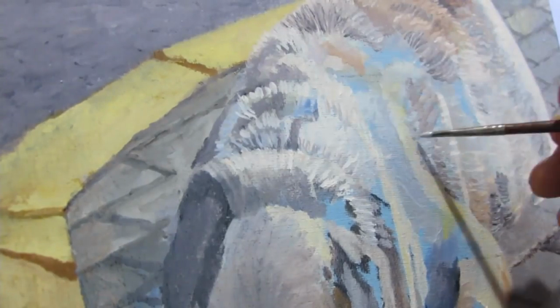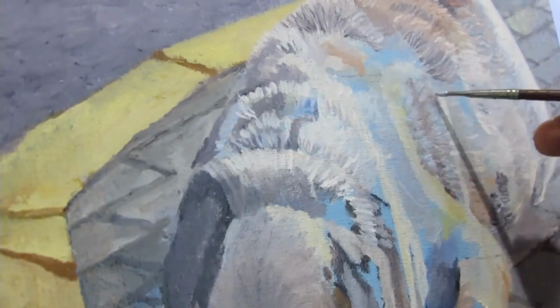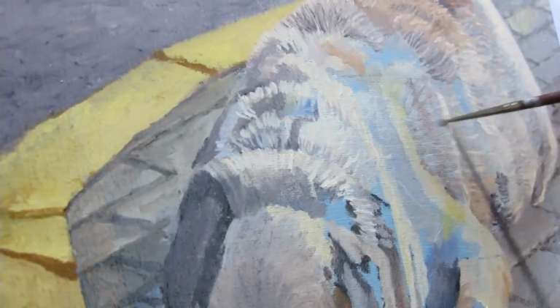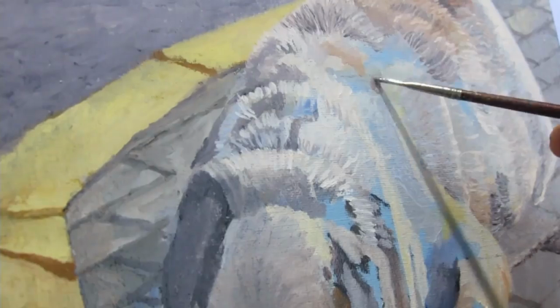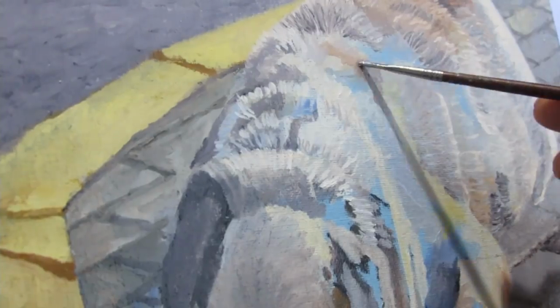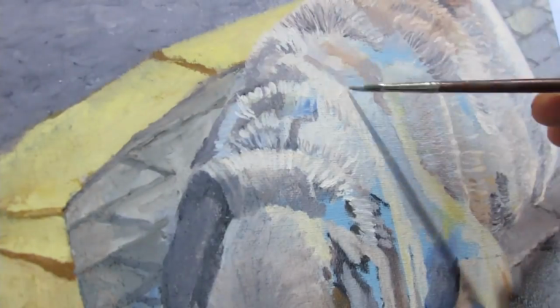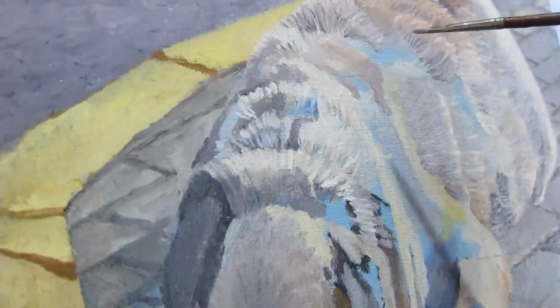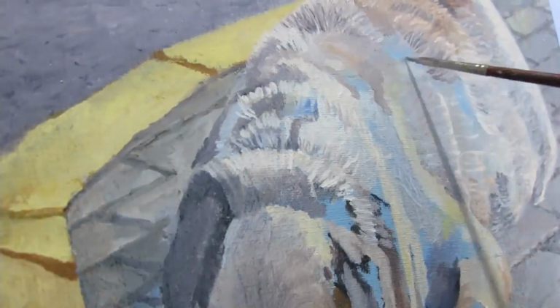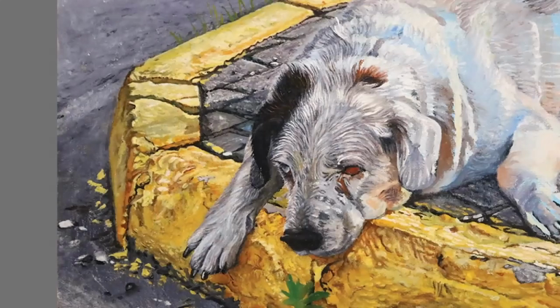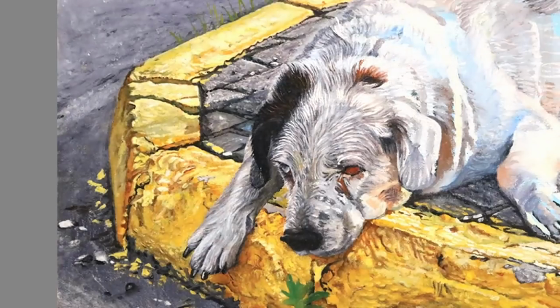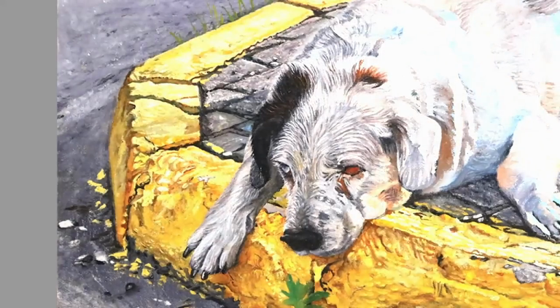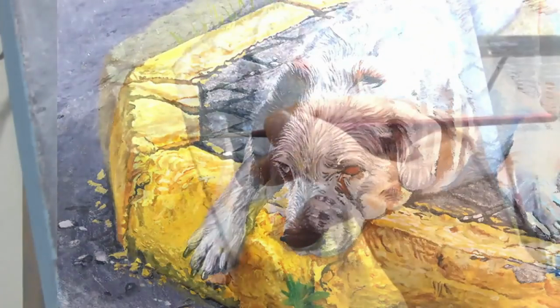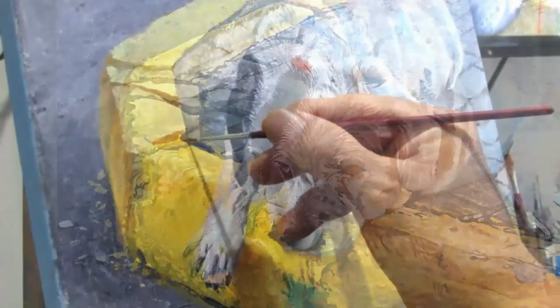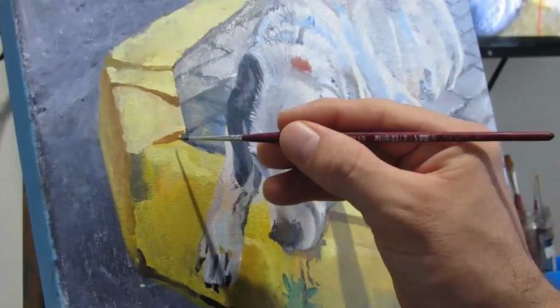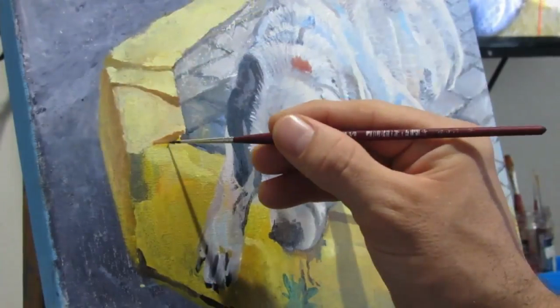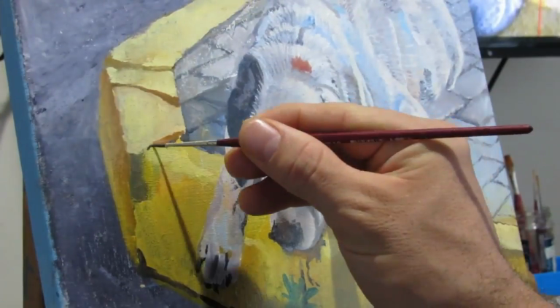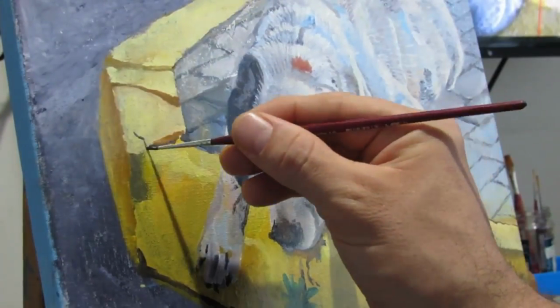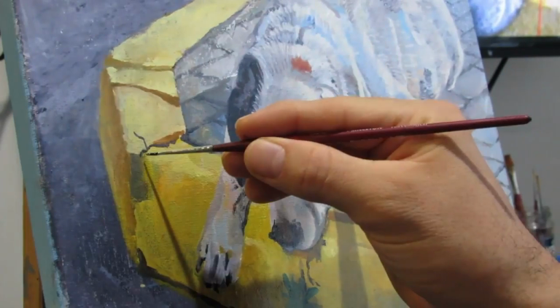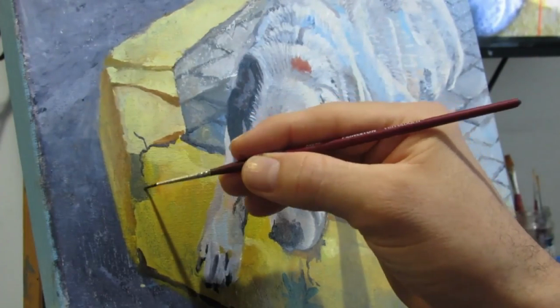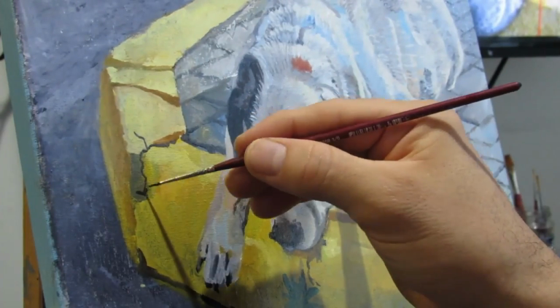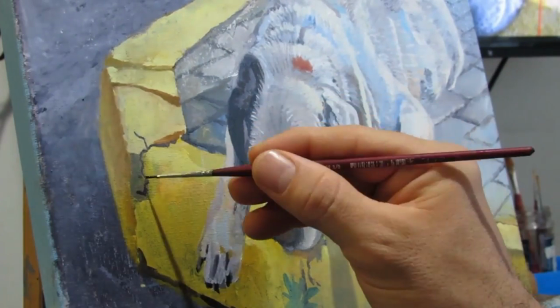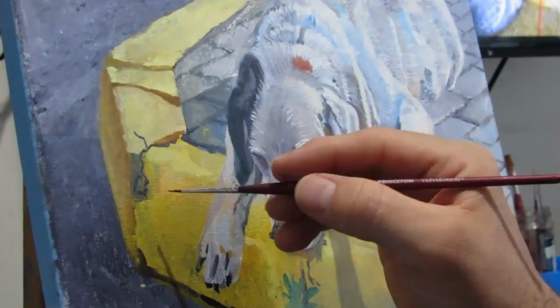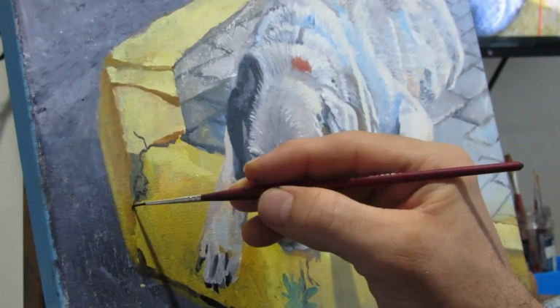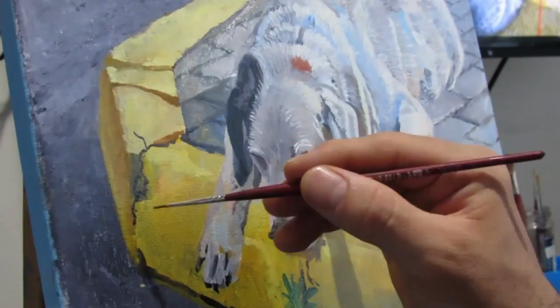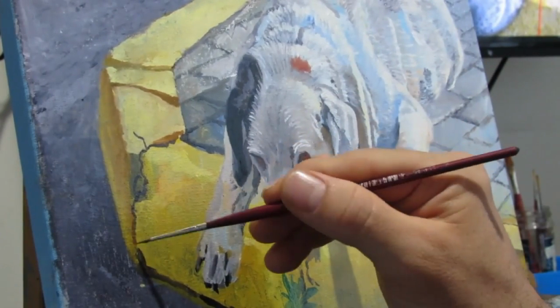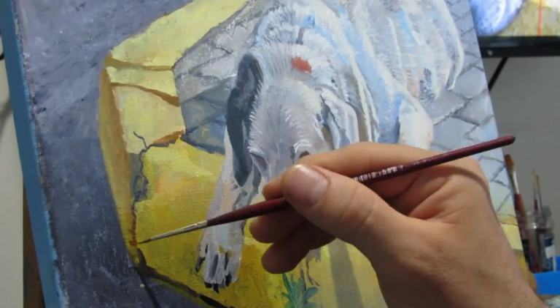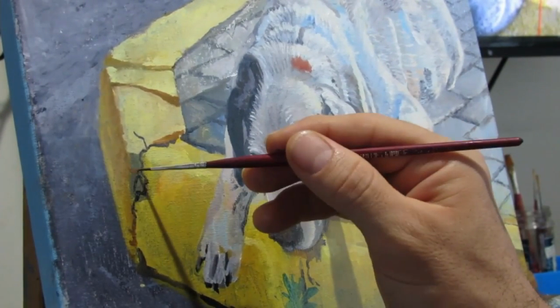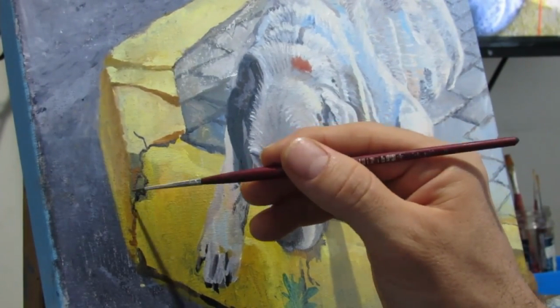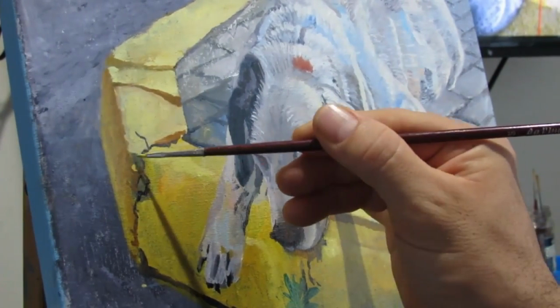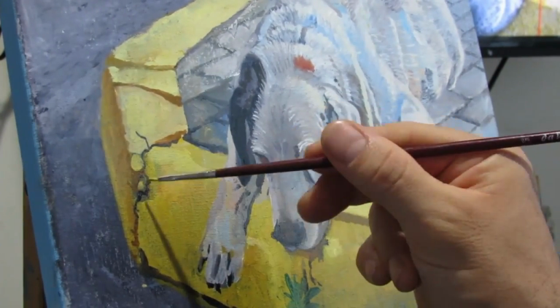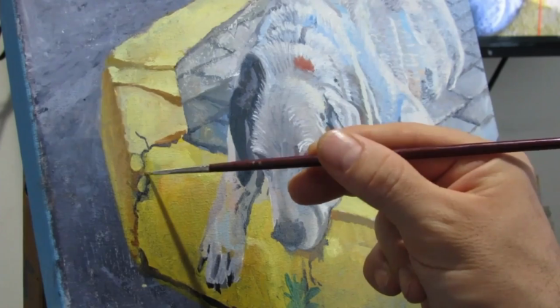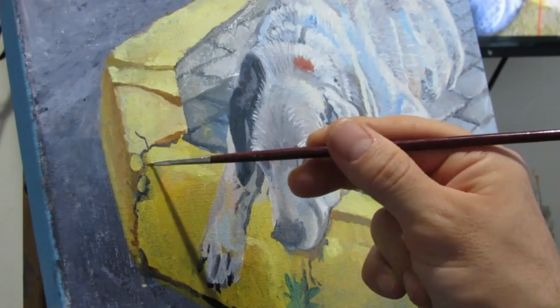If you made it to the end, thanks for watching. This was definitely a very tedious painting to do, but there's something about it that keeps me wanting to paint more and more. And I'm actually close to being finished, so stay tuned for possibly one more video or two.